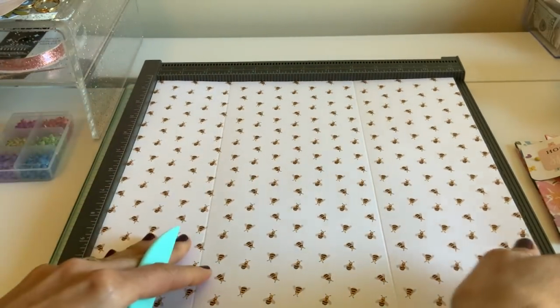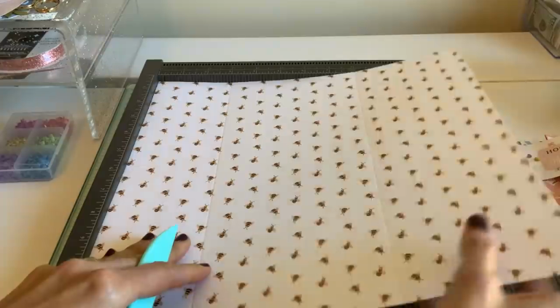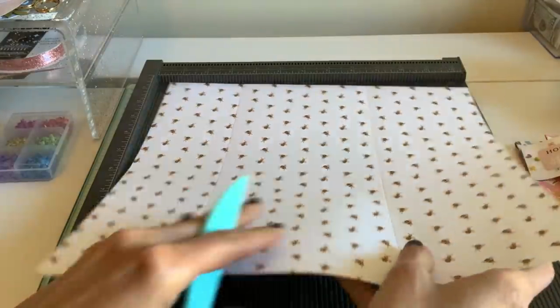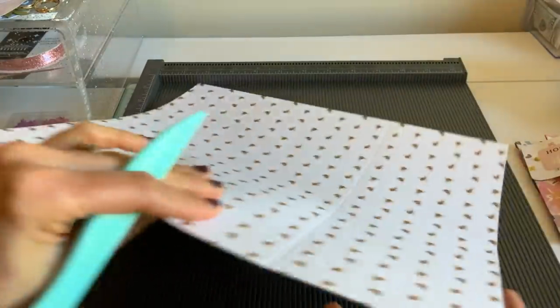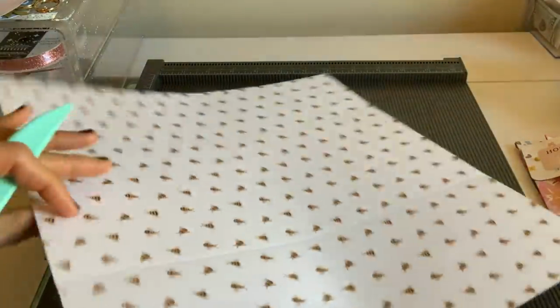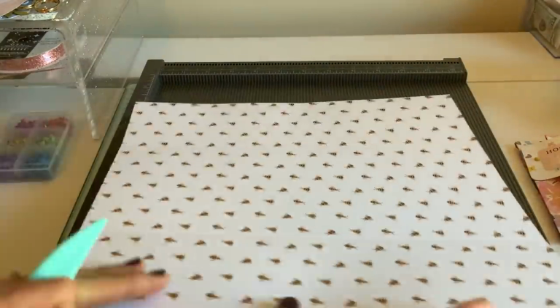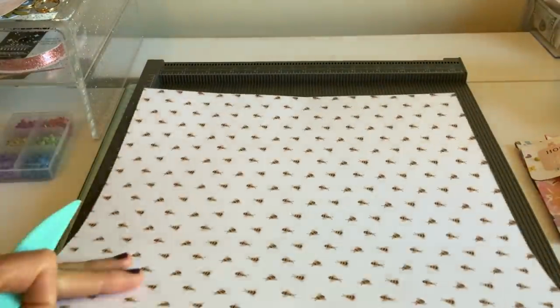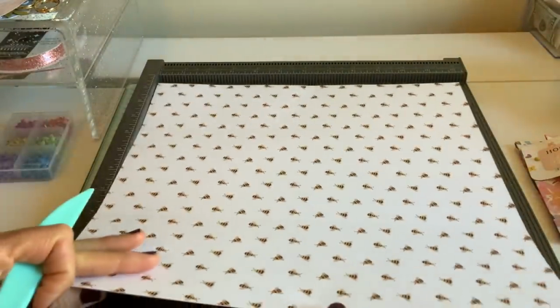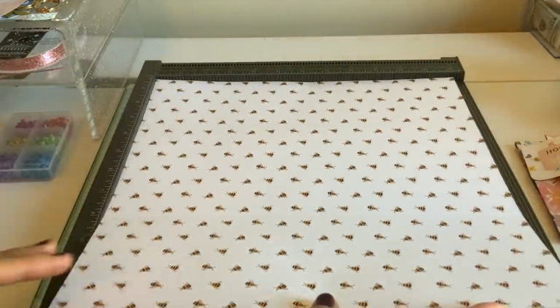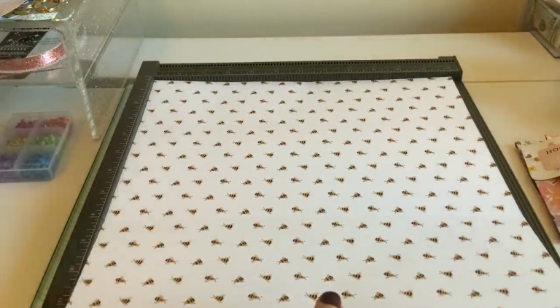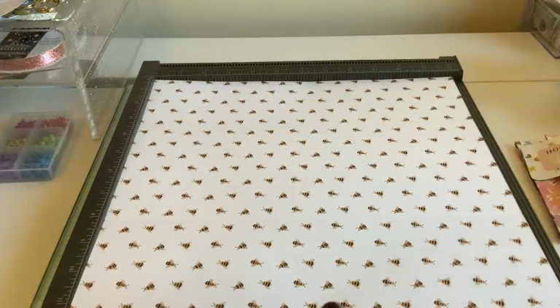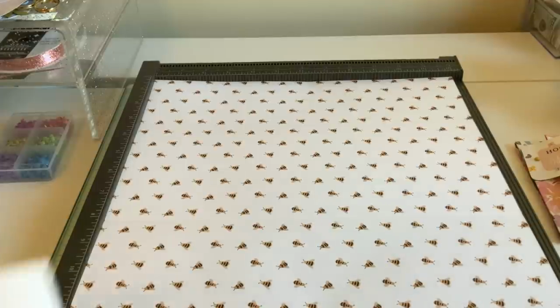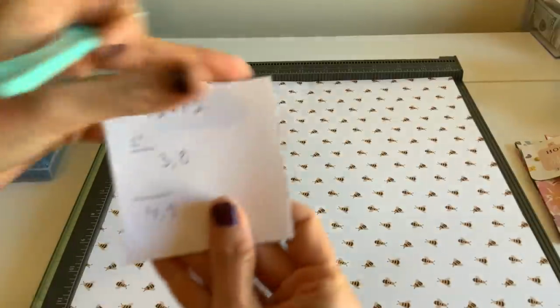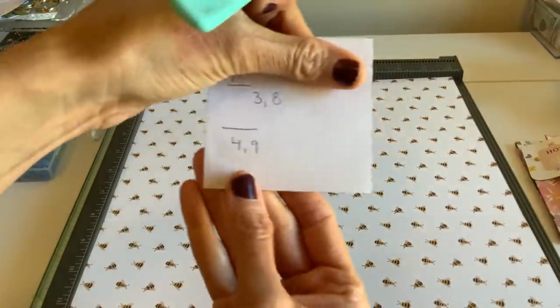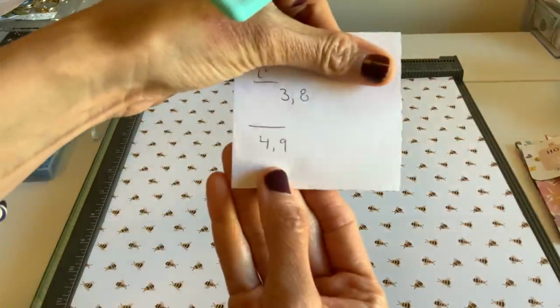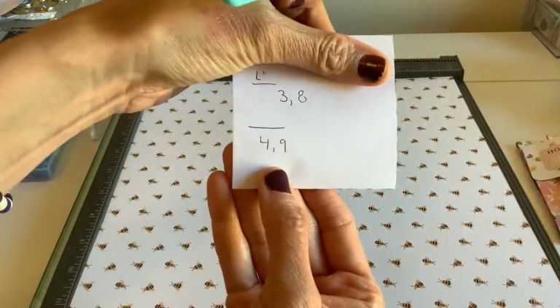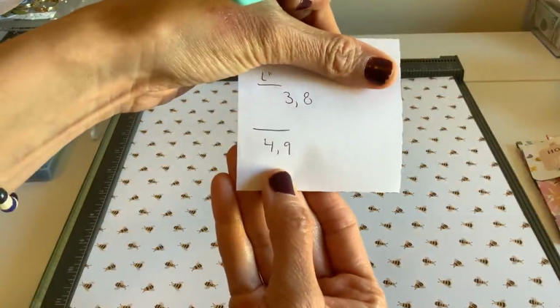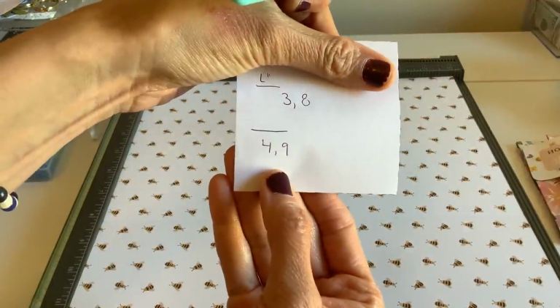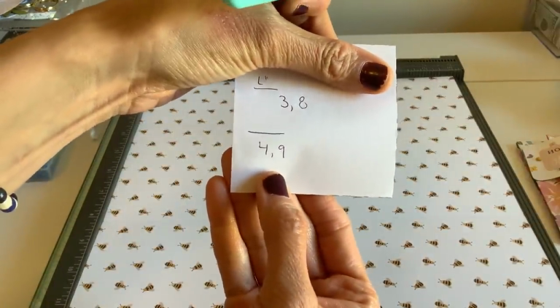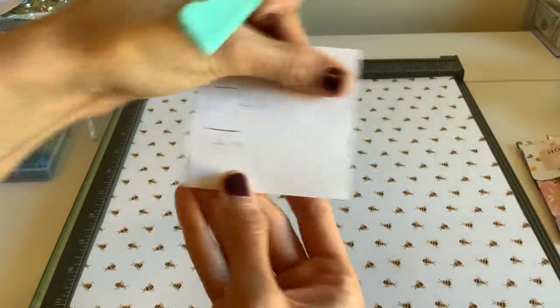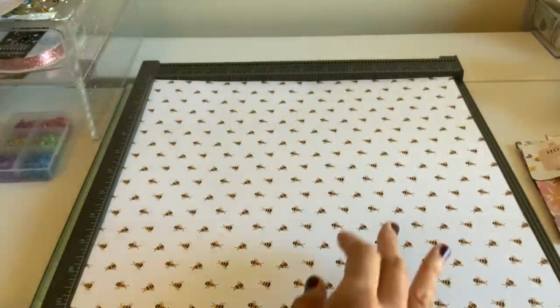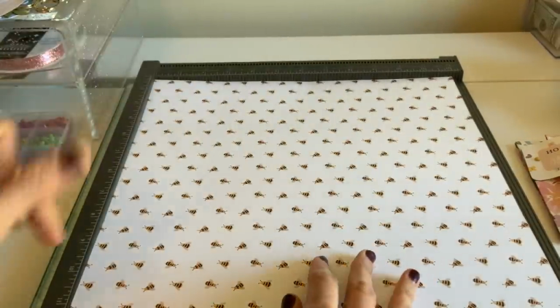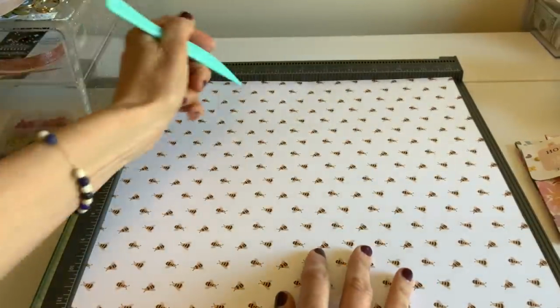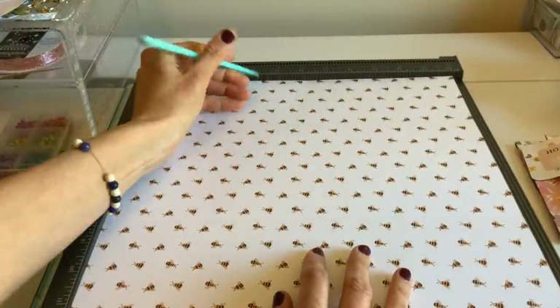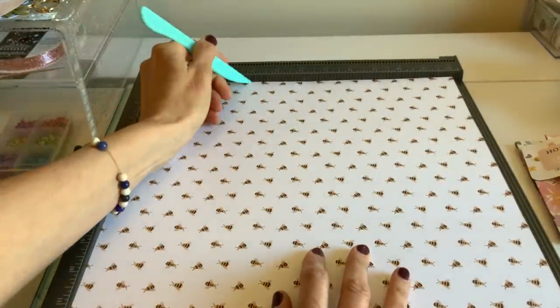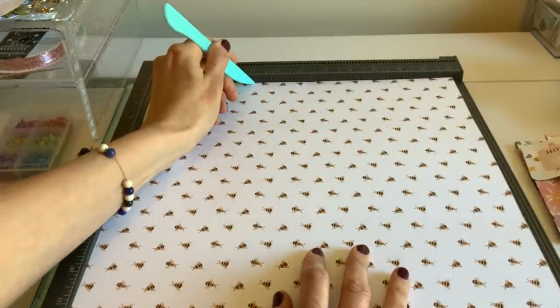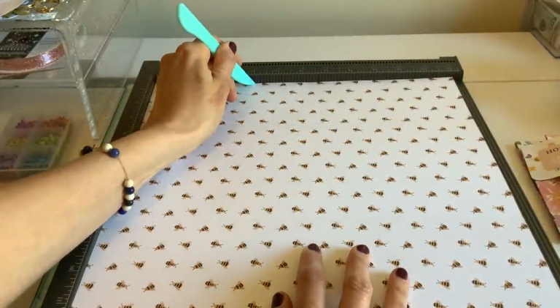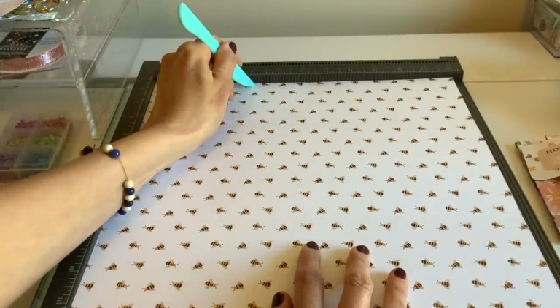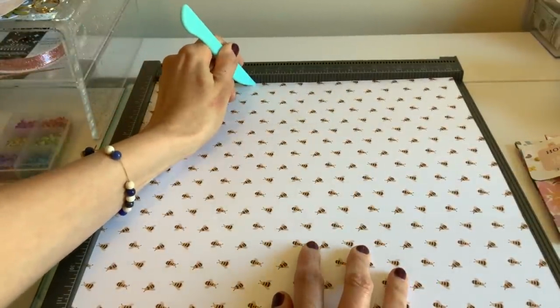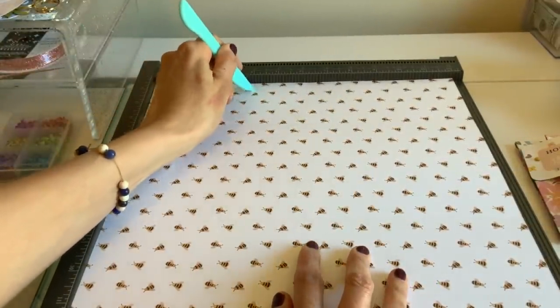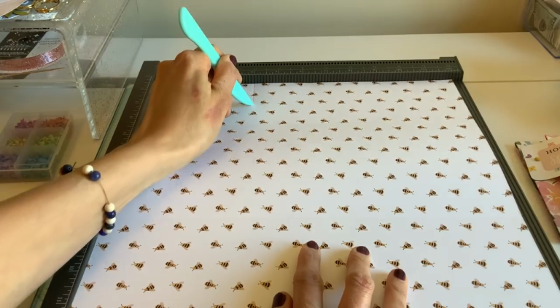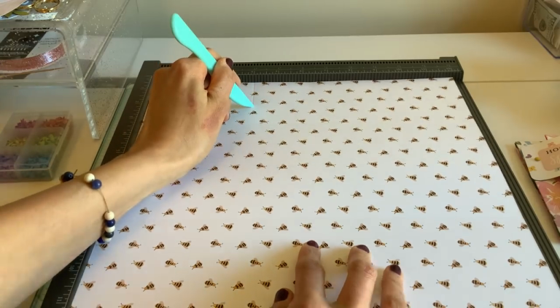Then you're going to flip it and score it at 4 inches and 9 inches. This is all really preference — how big you want your pockets.